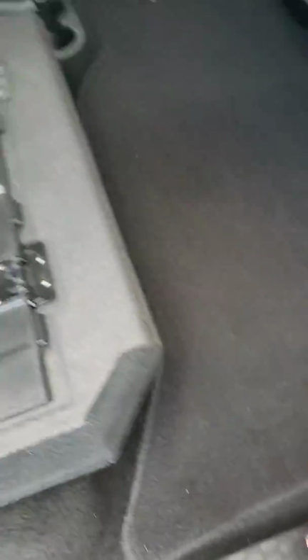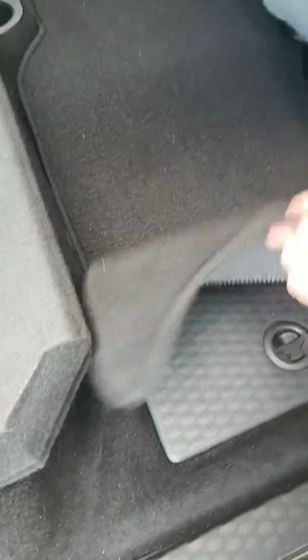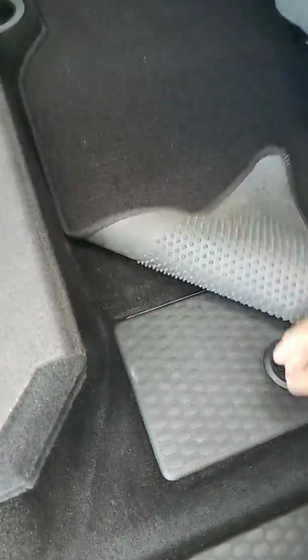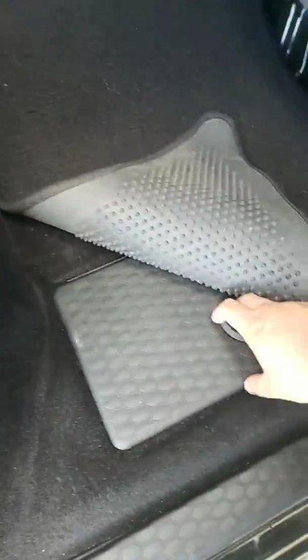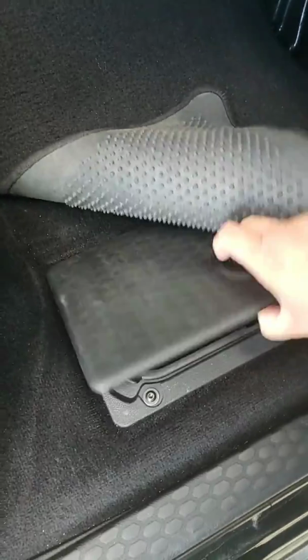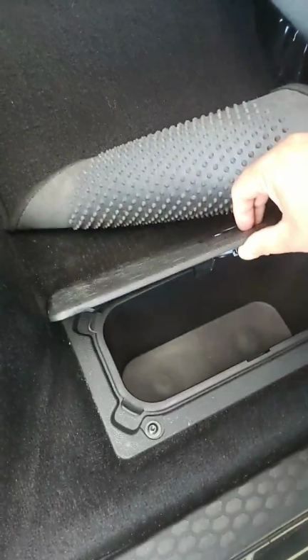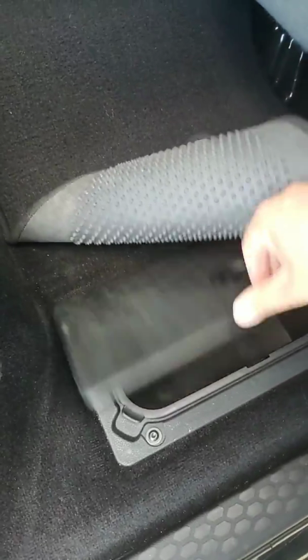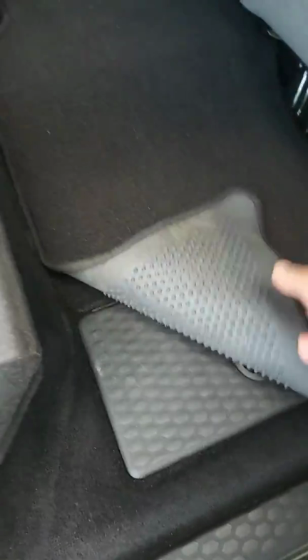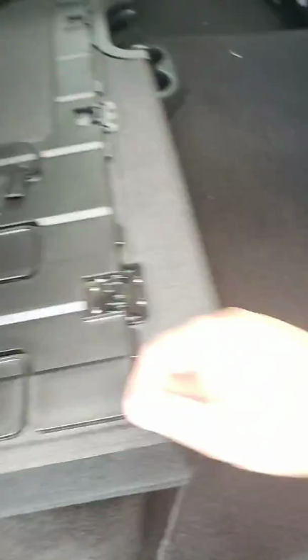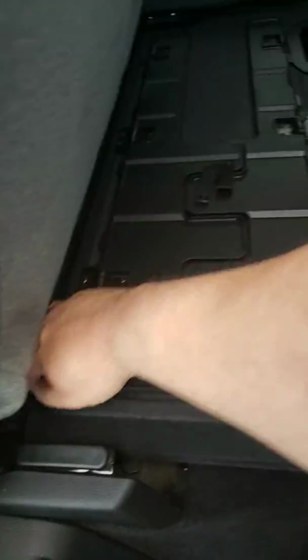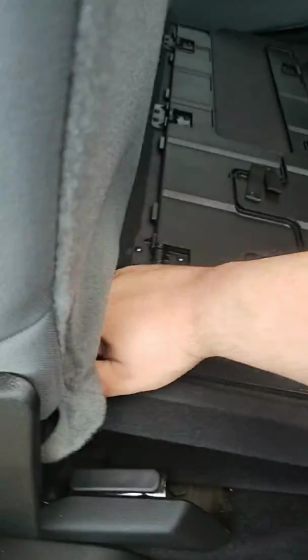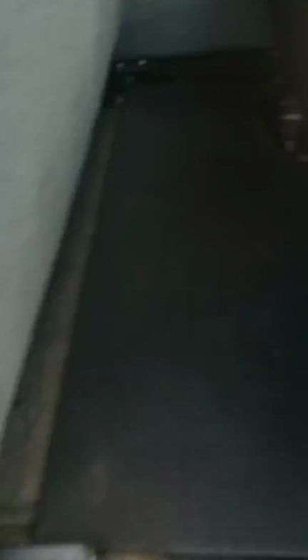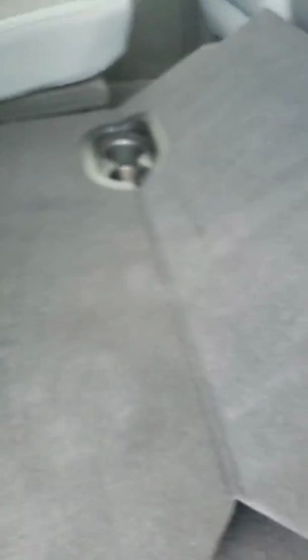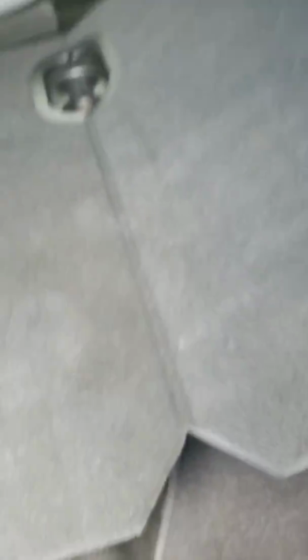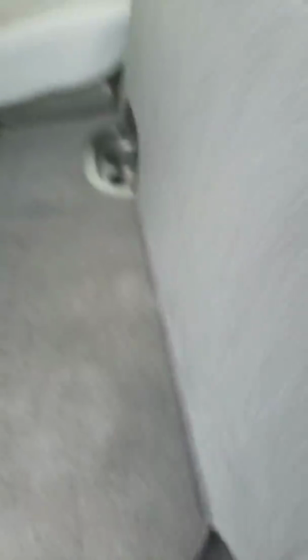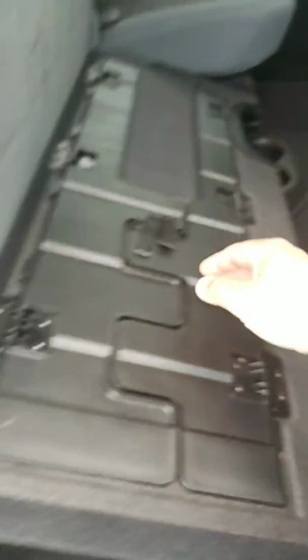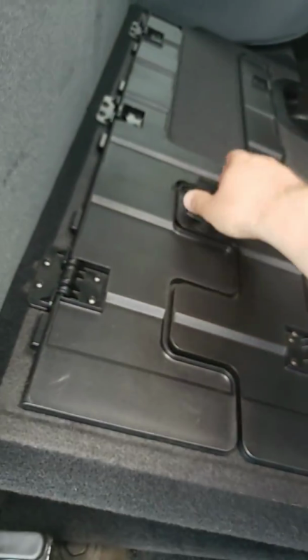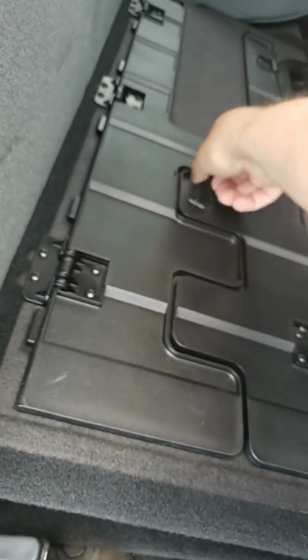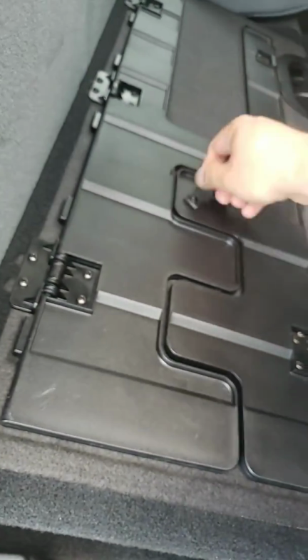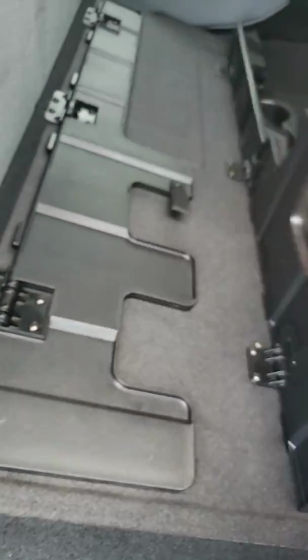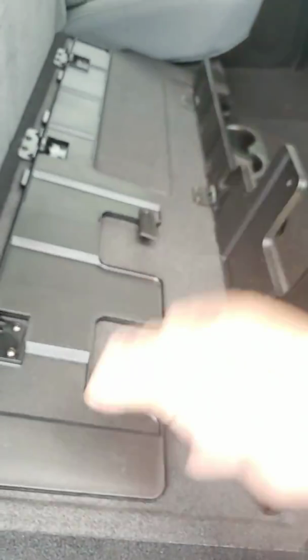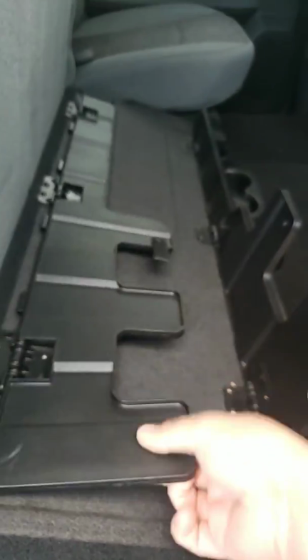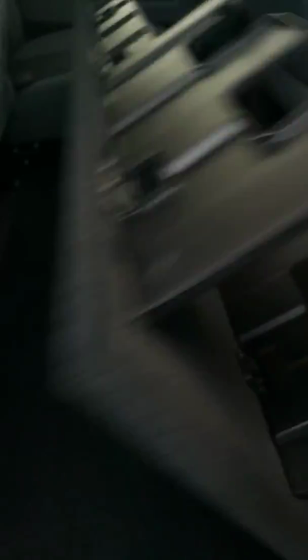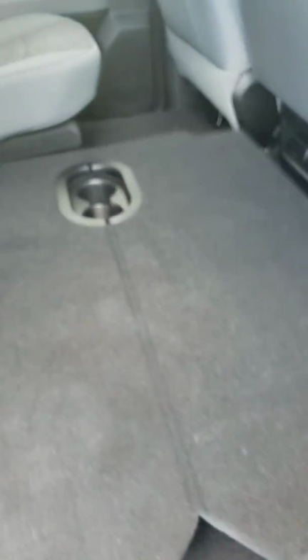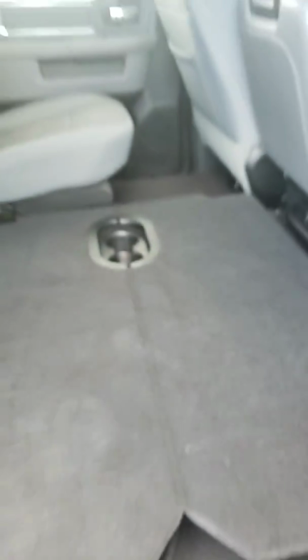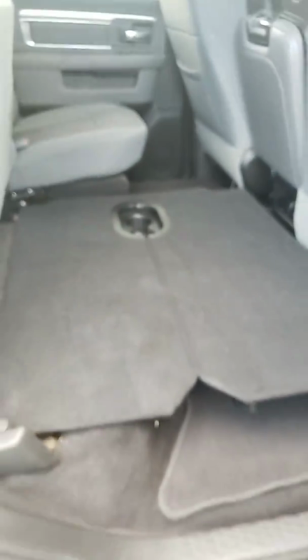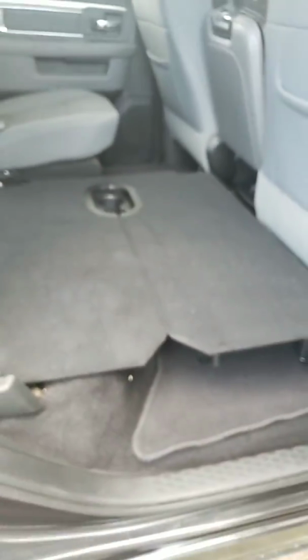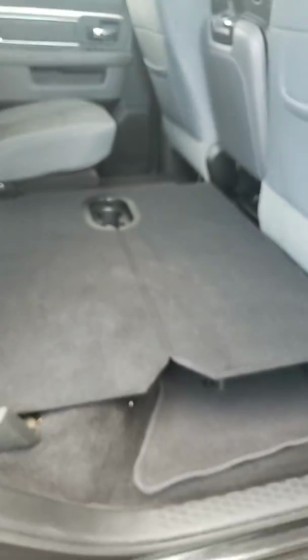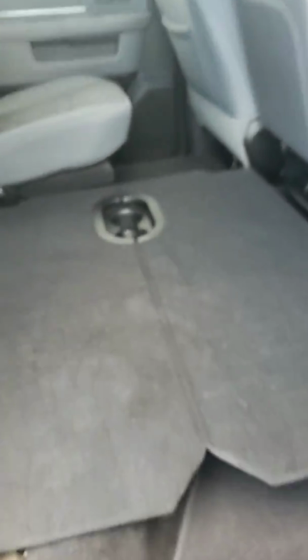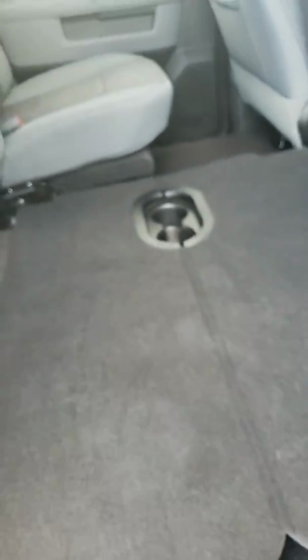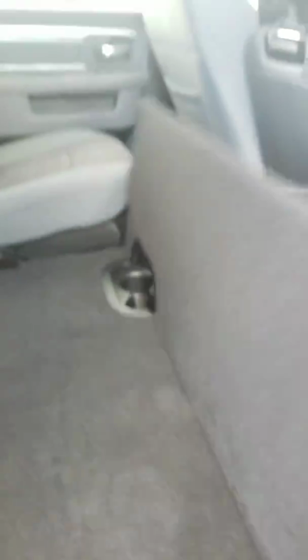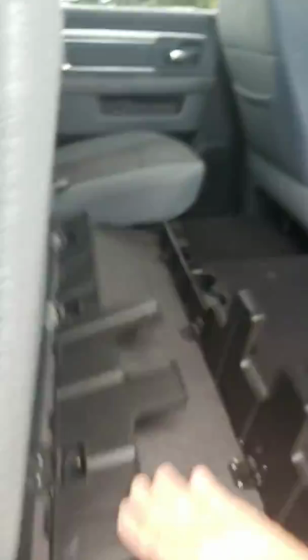You have storage room here, and you can fold down this seat like that. Same on the other side.